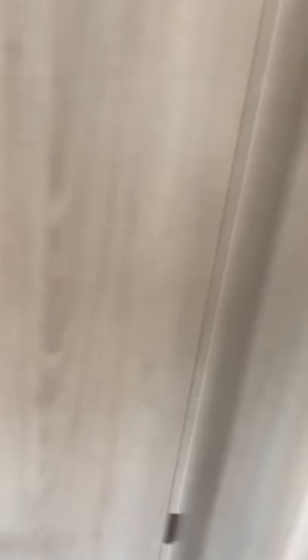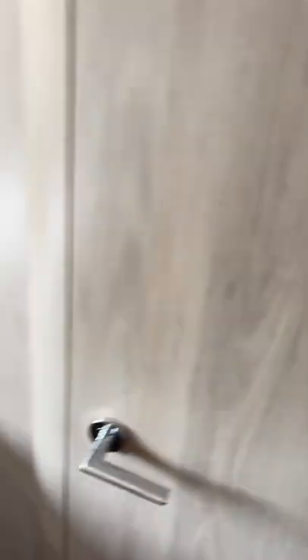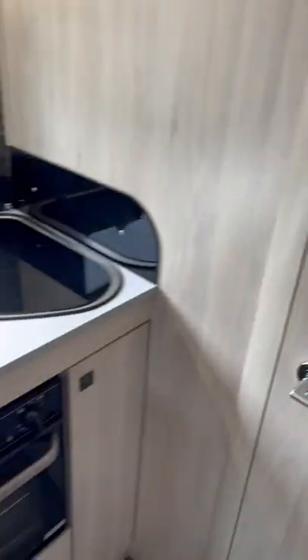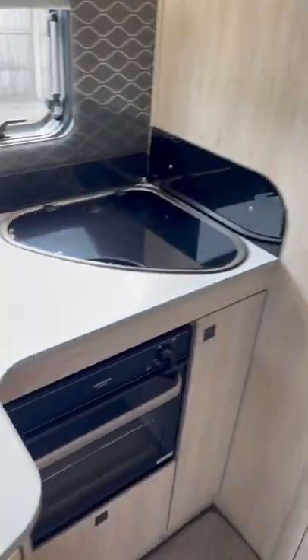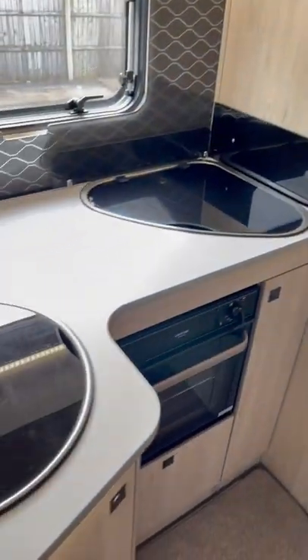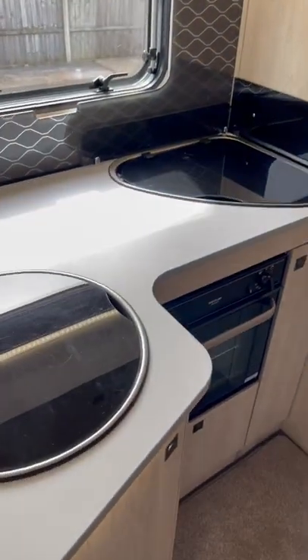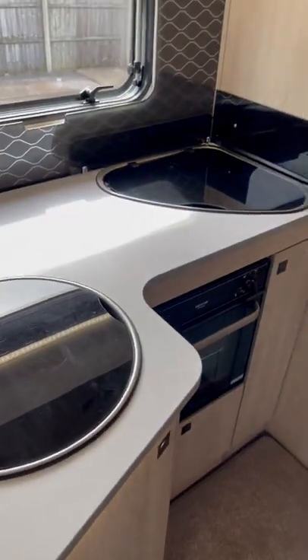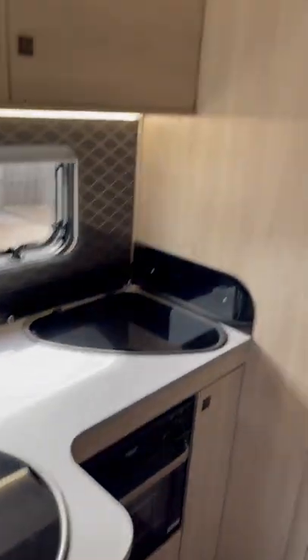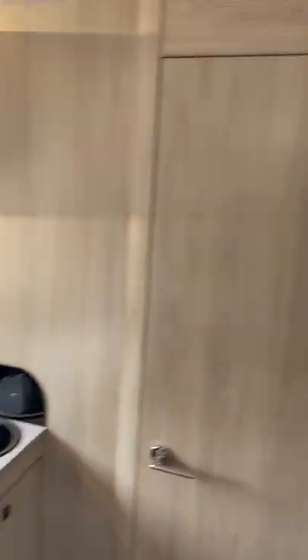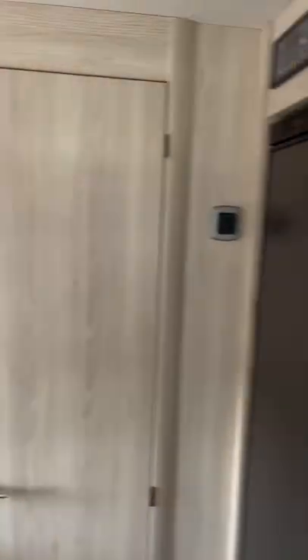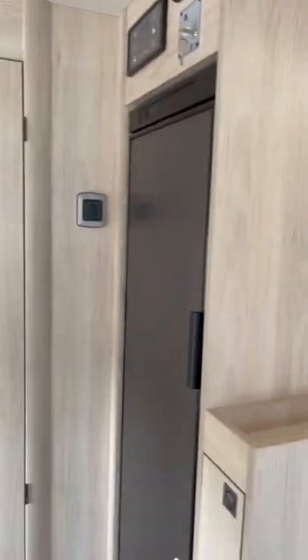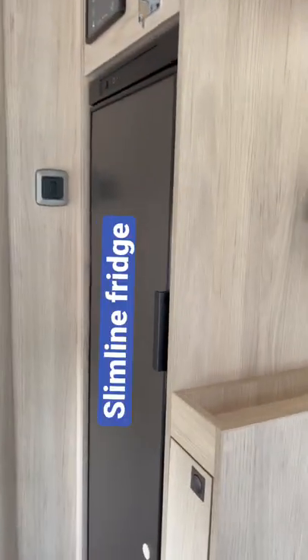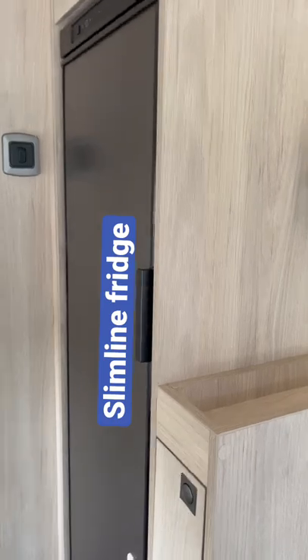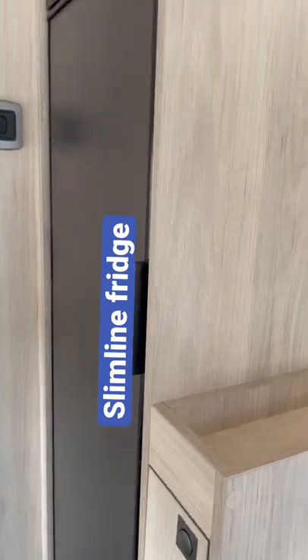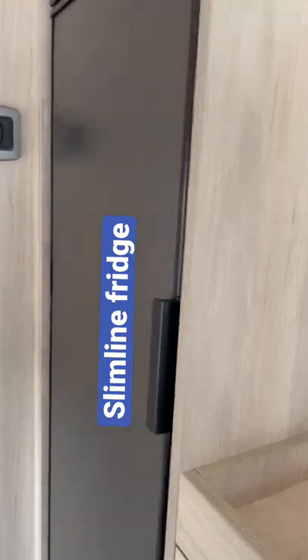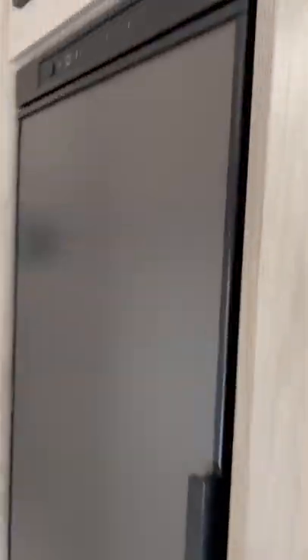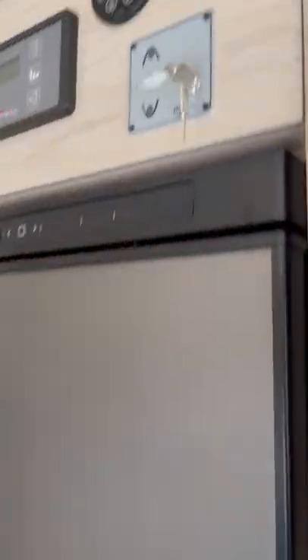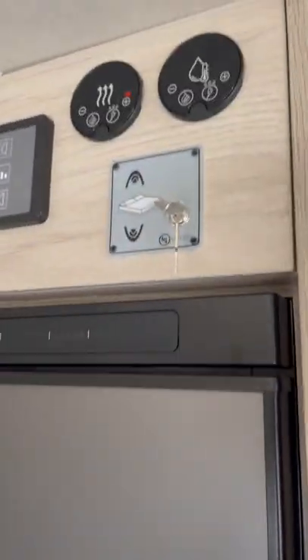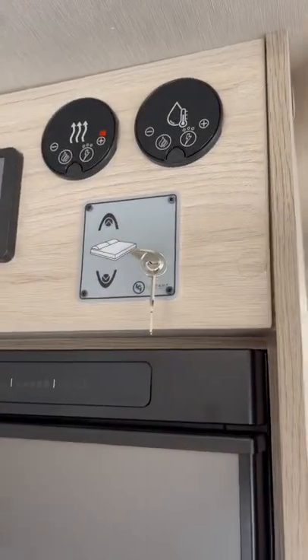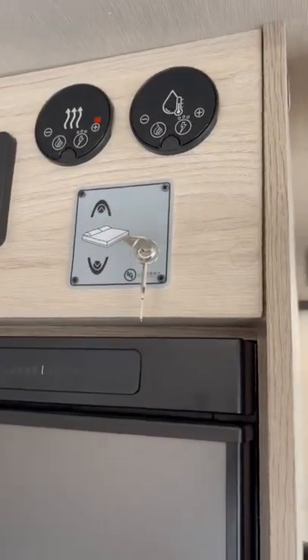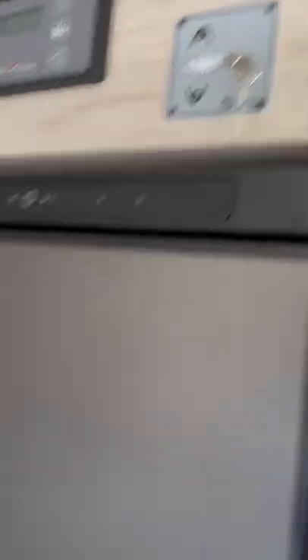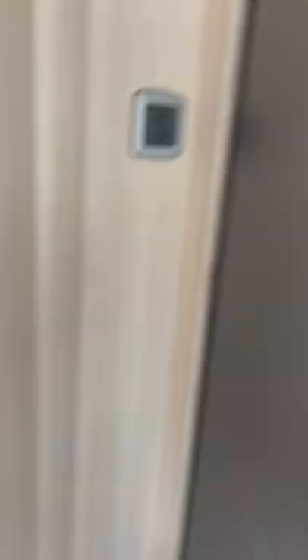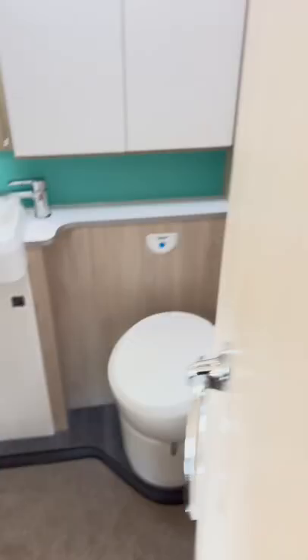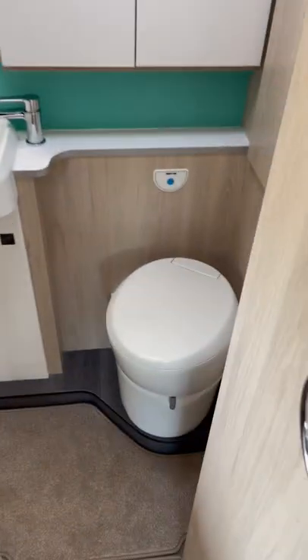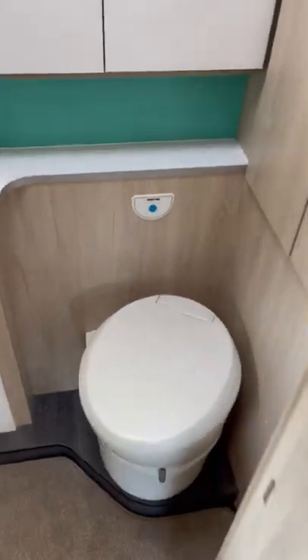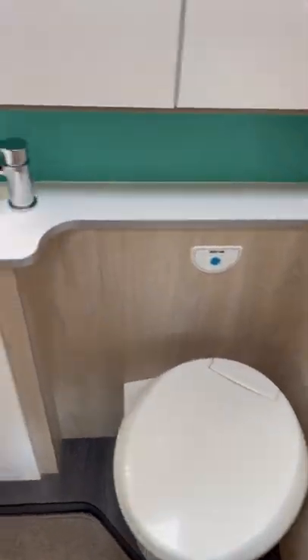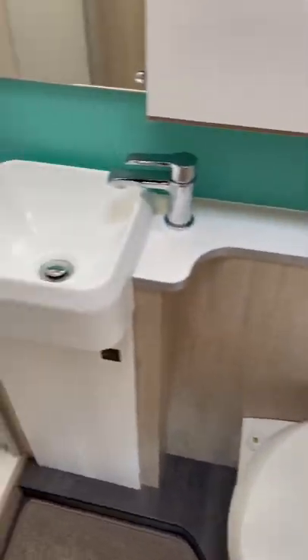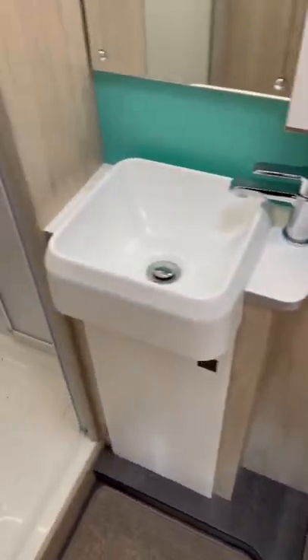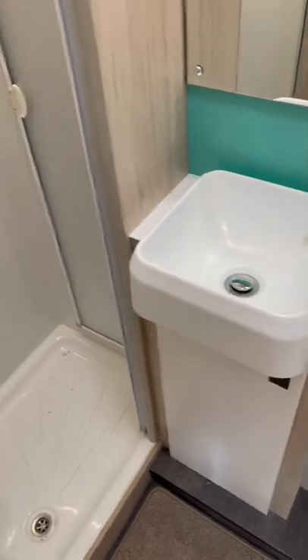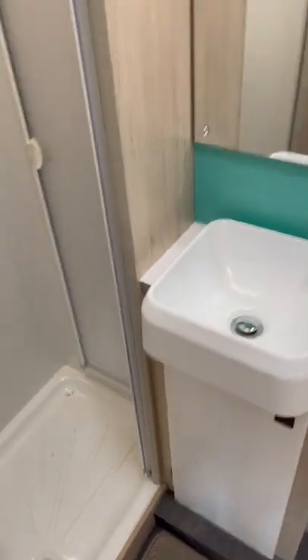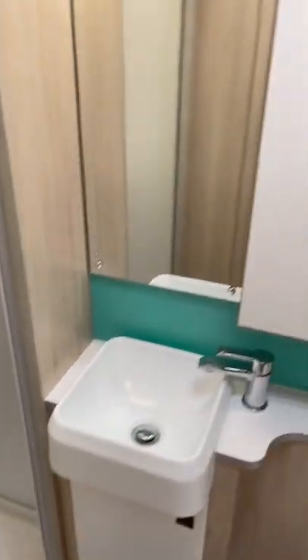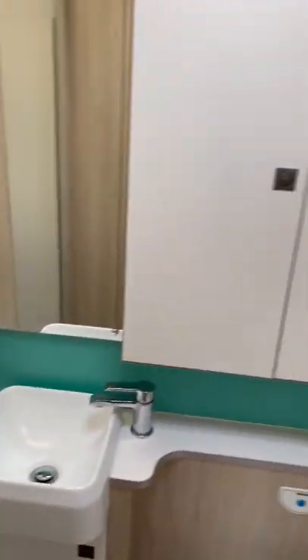Lovely kitchen areas we can see, and then a nice slimline fridge on the opposite side. There's your control for the bed and here is your bathroom at the back.